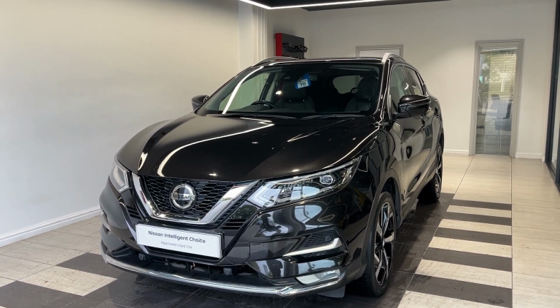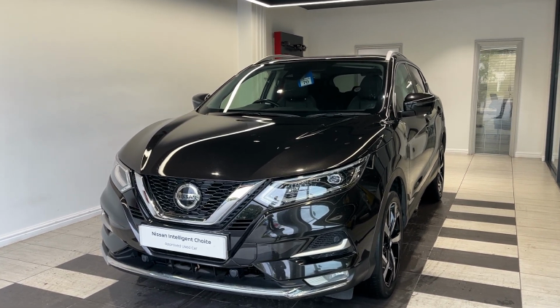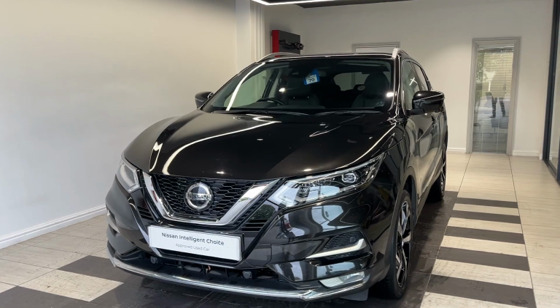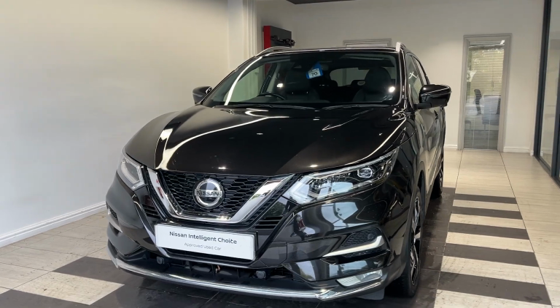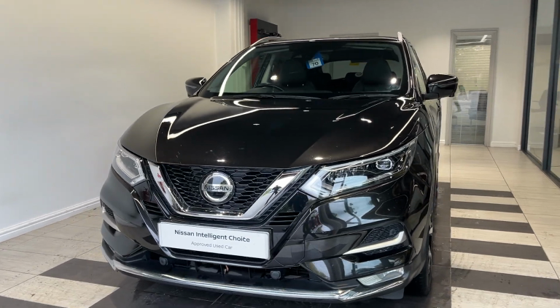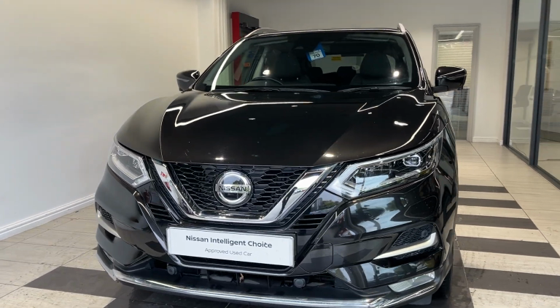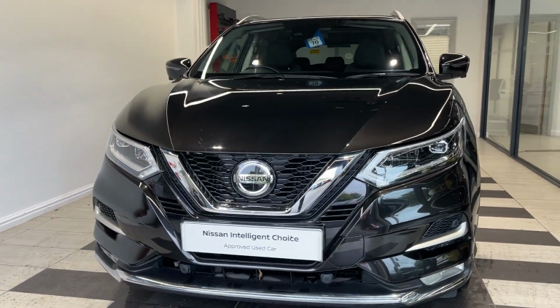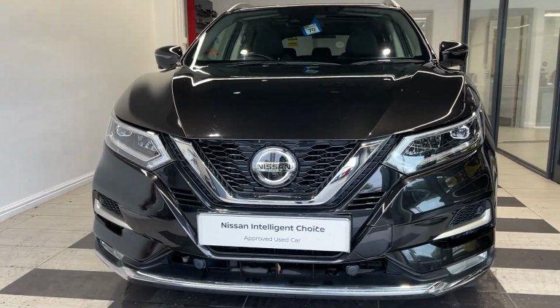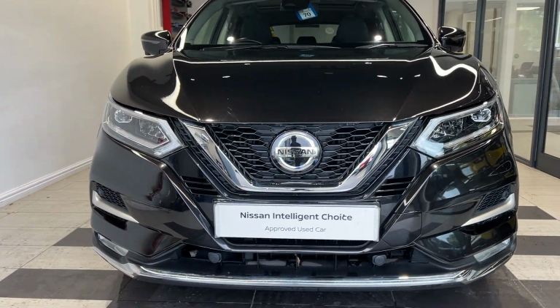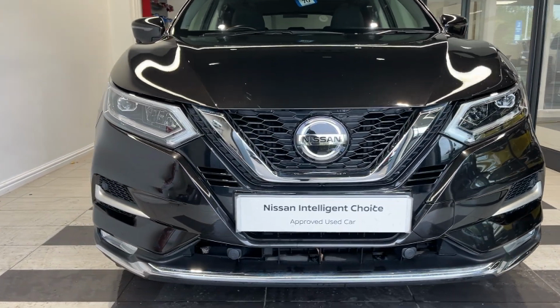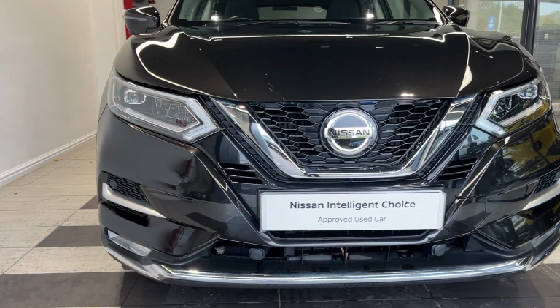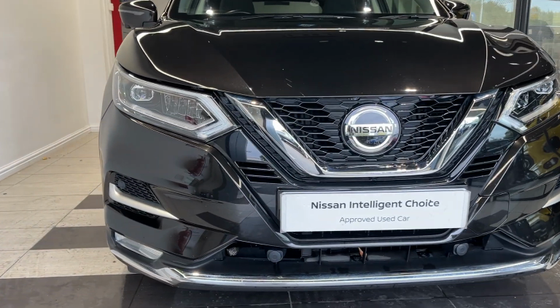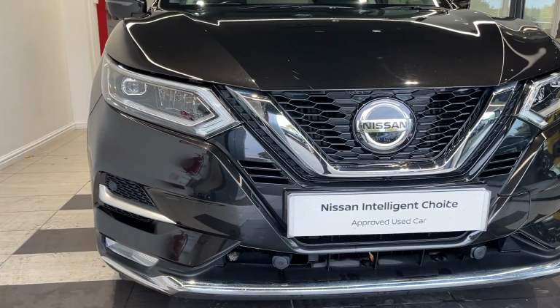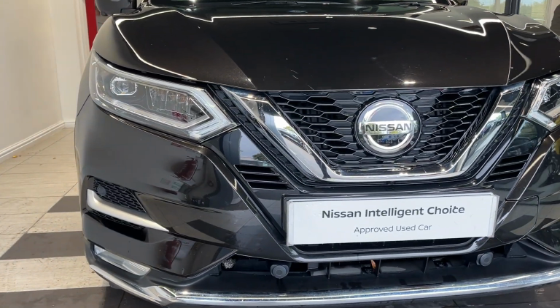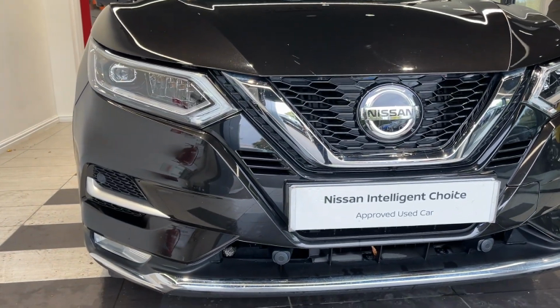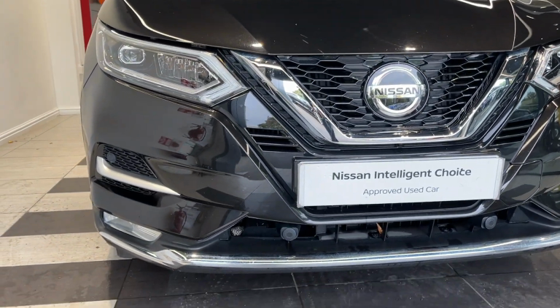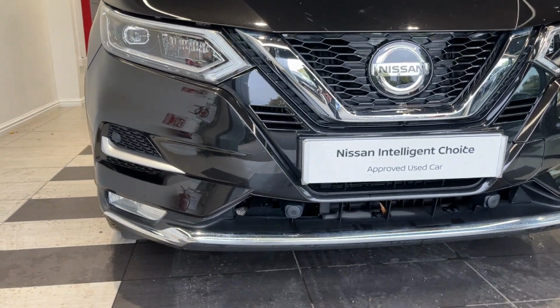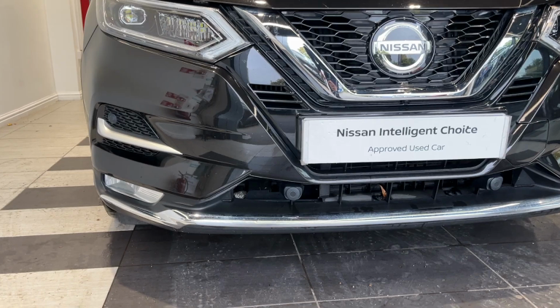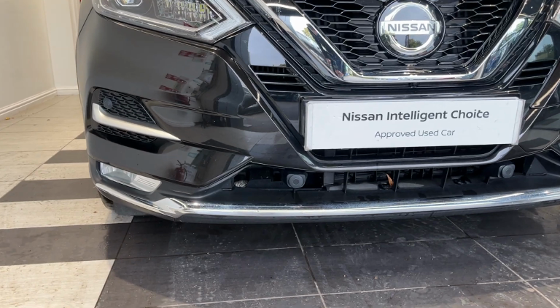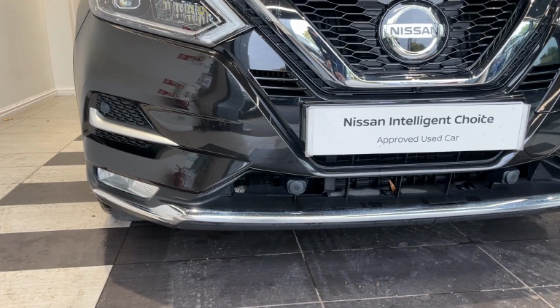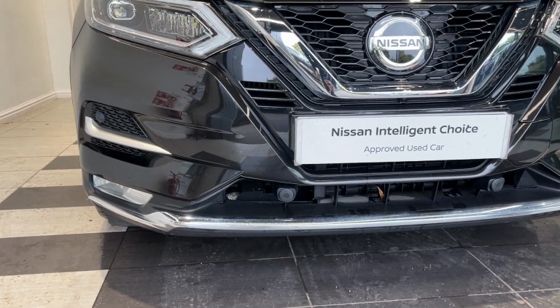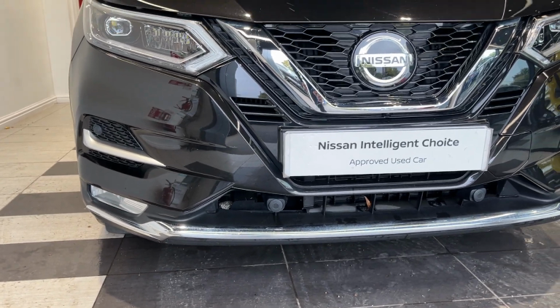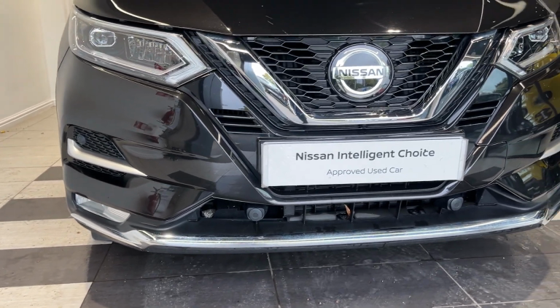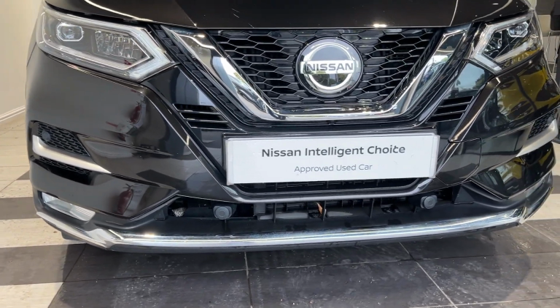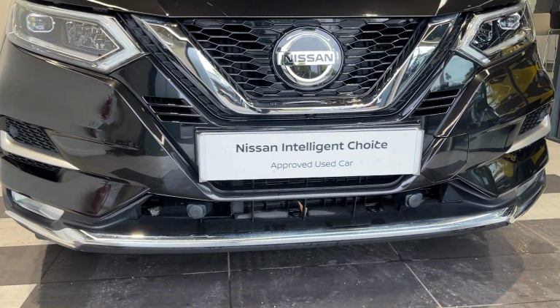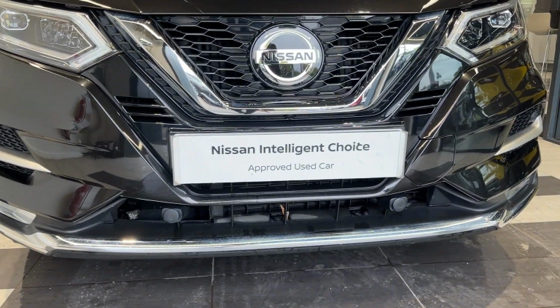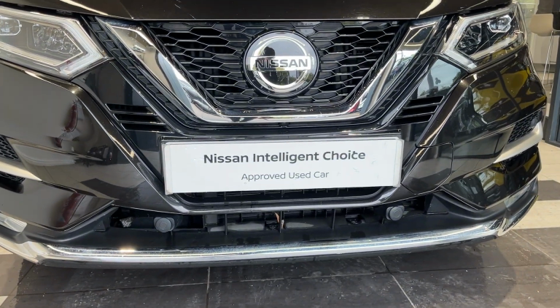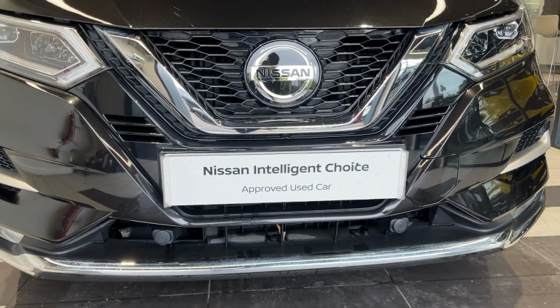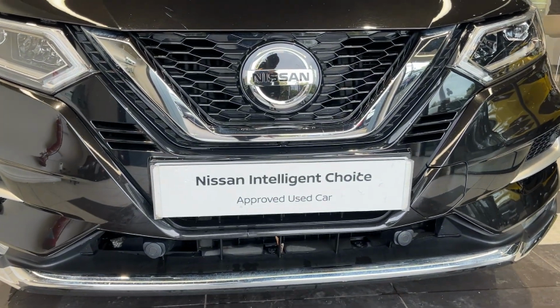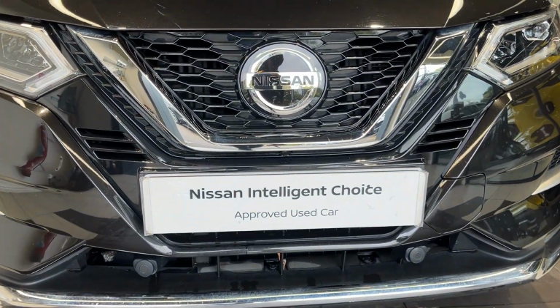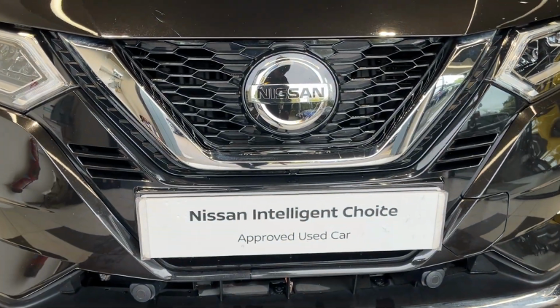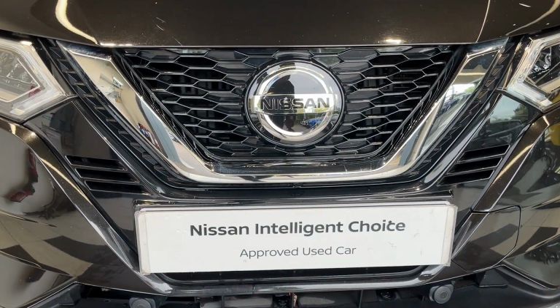Let me show you around the car. Coming down to the front we have LED headlights, LED fog lights, front parking sensors and a front camera.